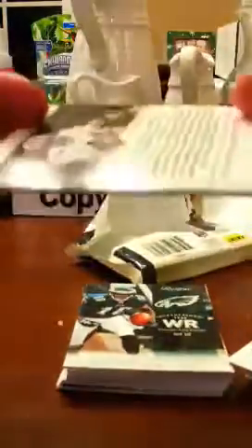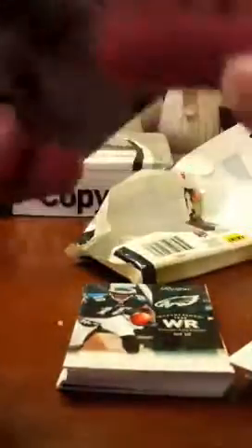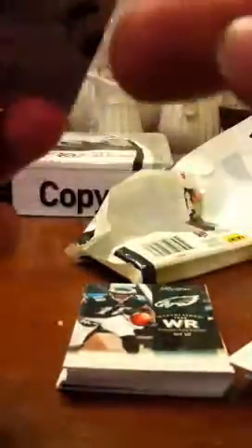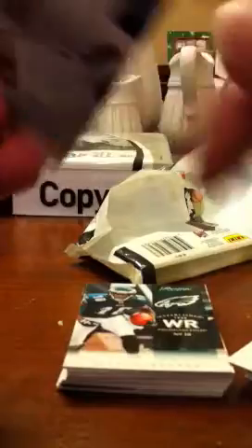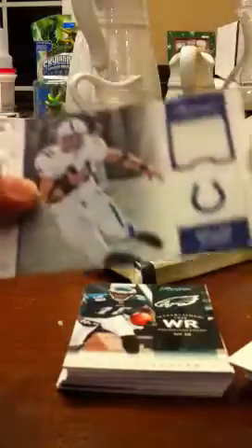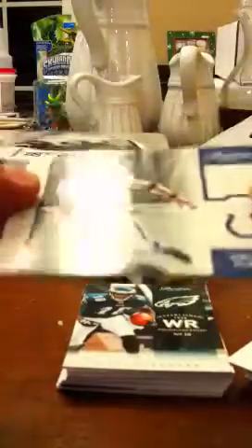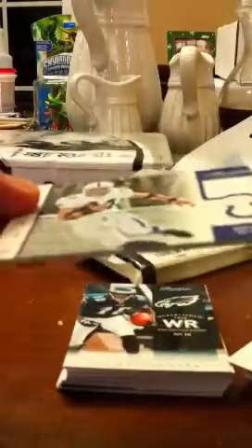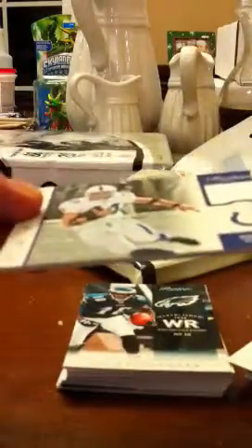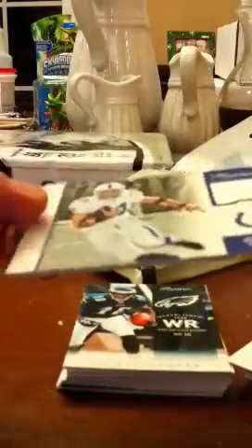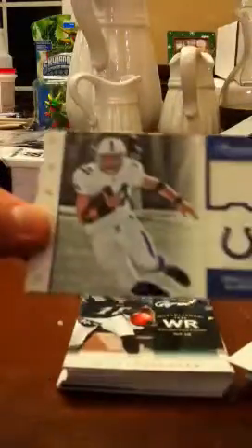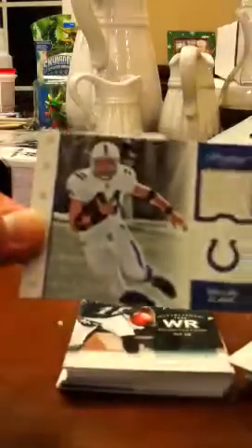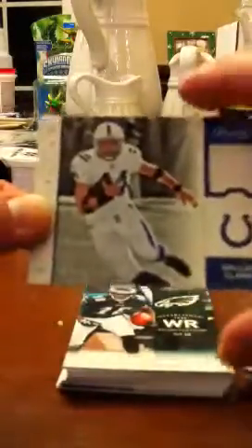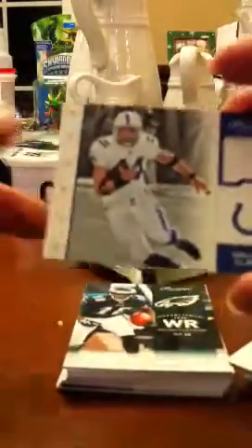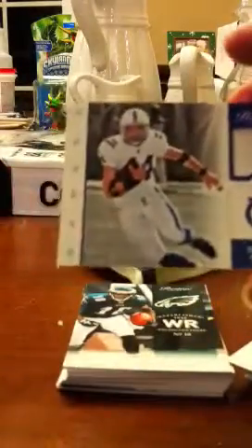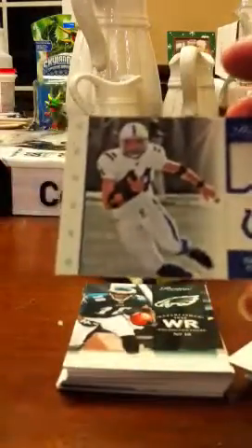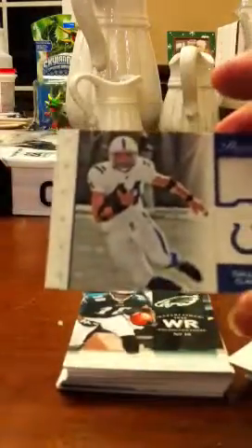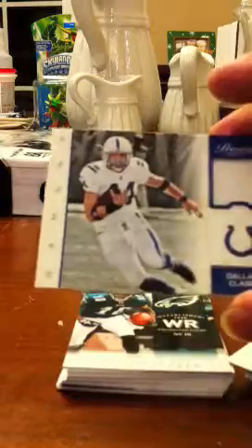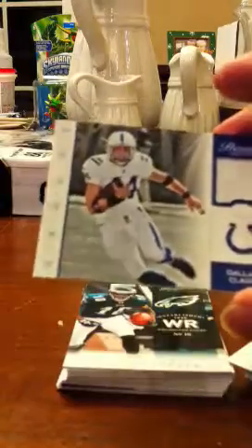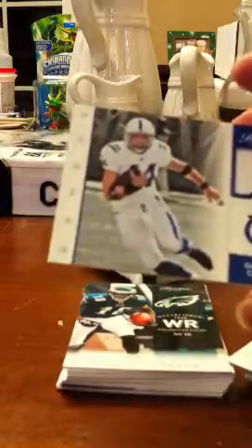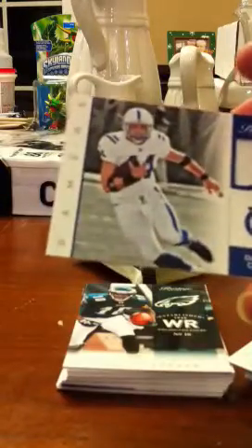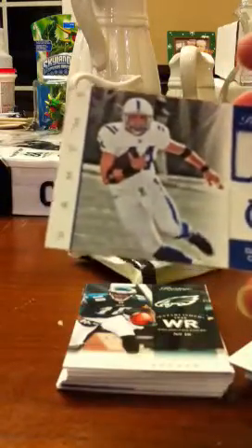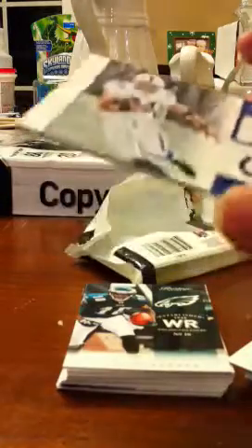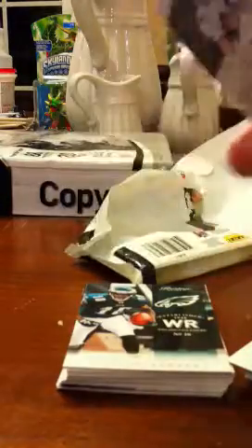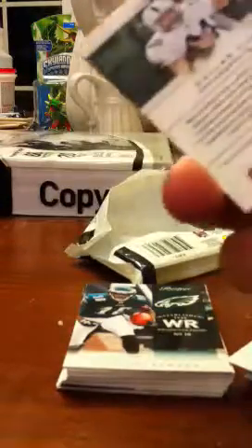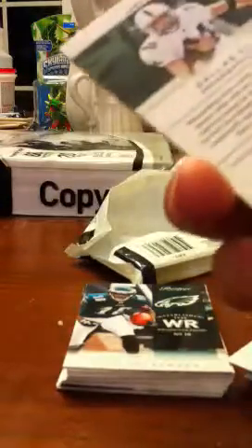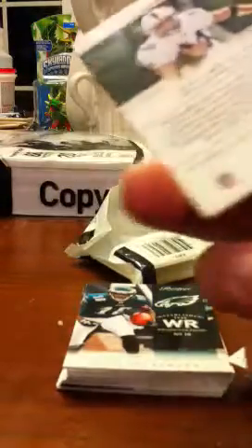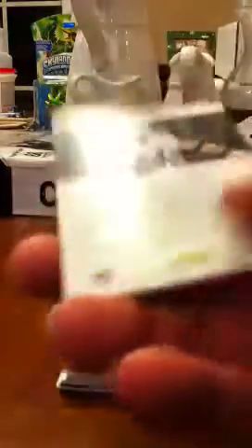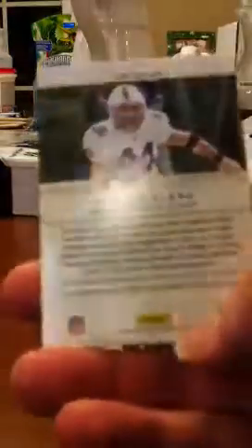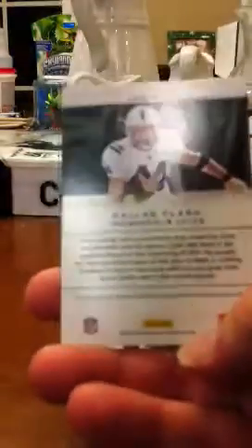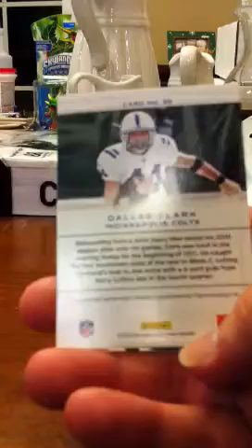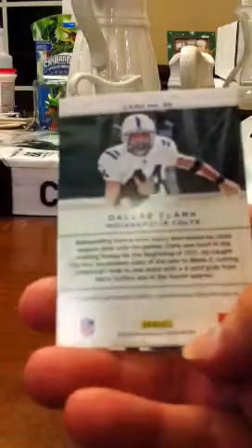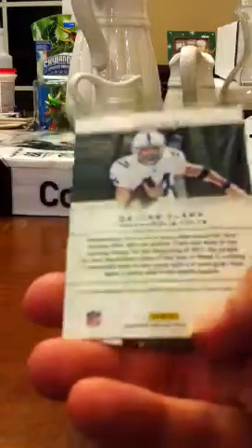Well, there you have it. I might end up putting the damn Gamers set together — that's my third one. Not numbered.